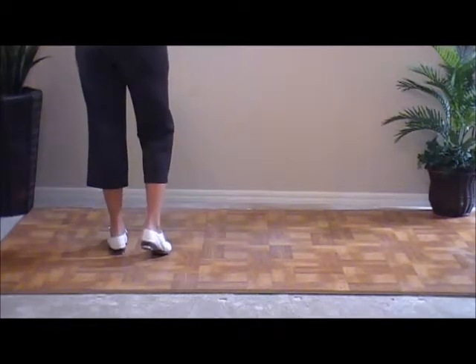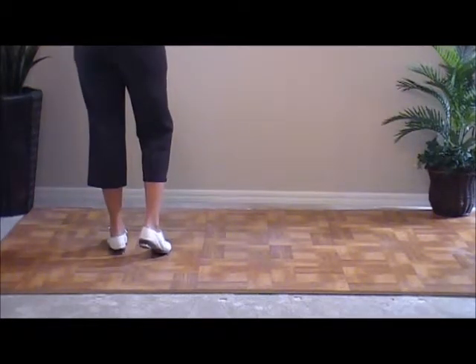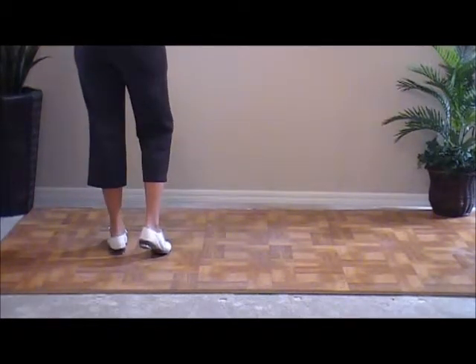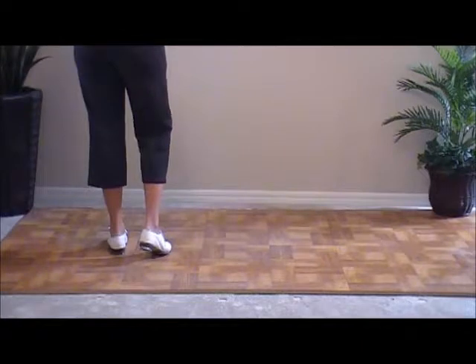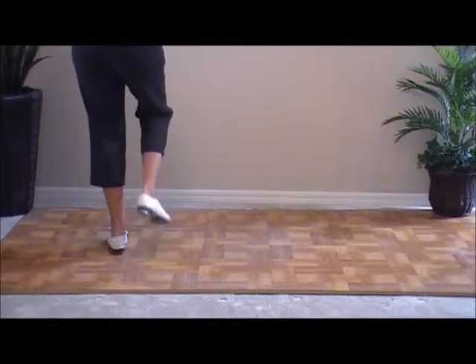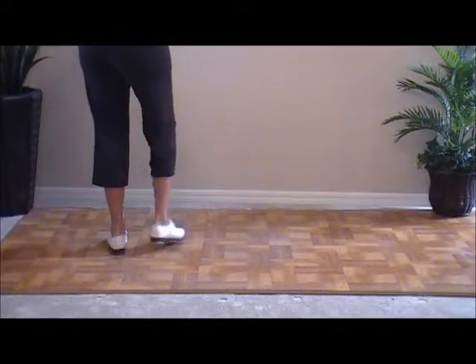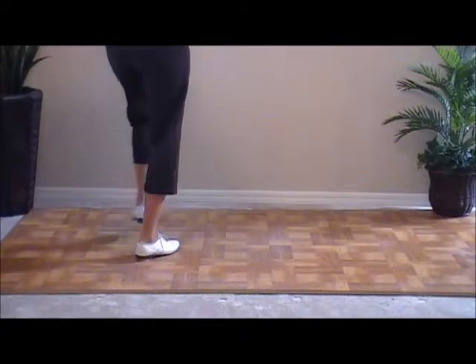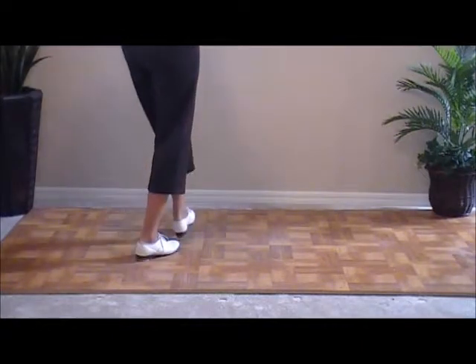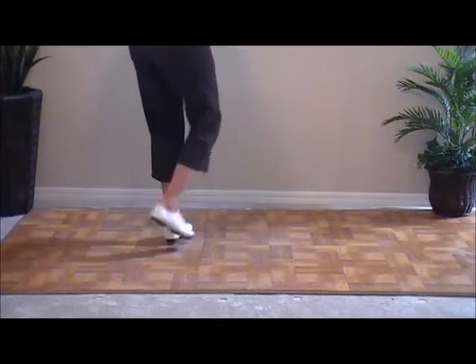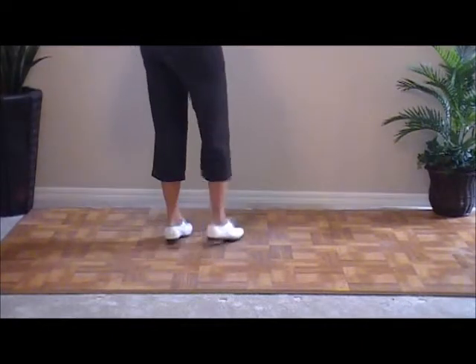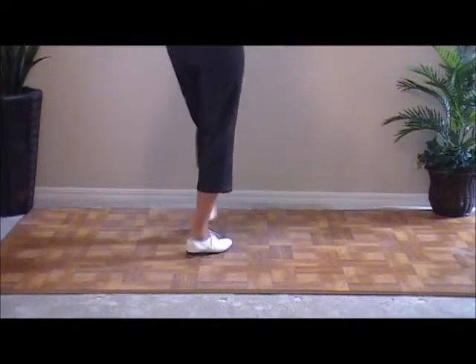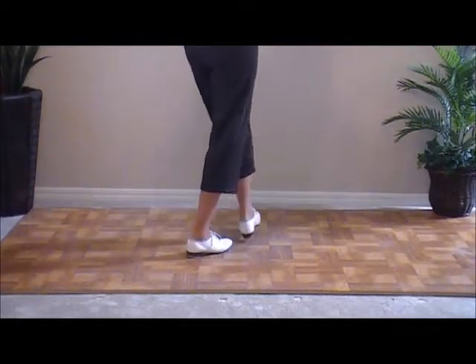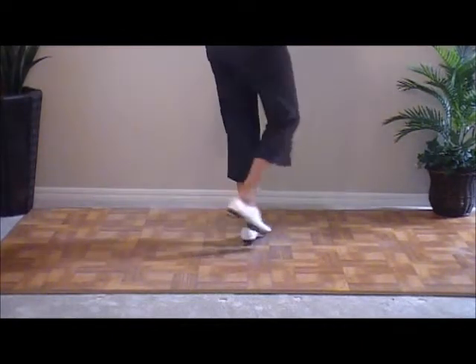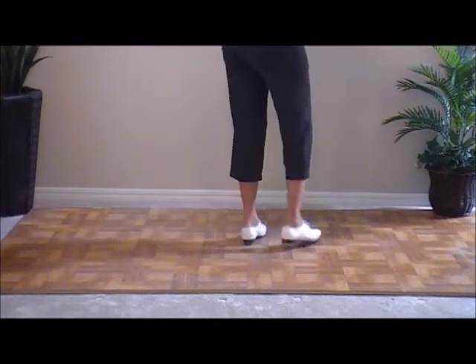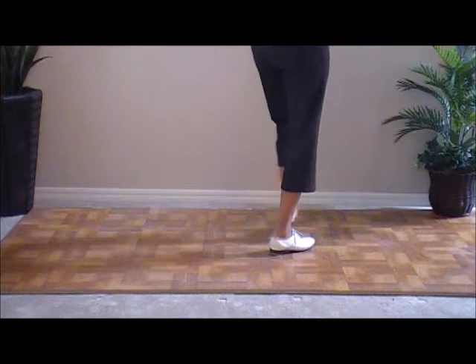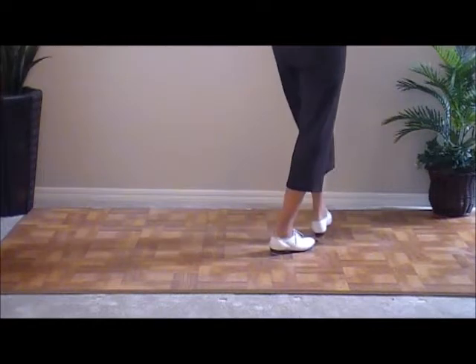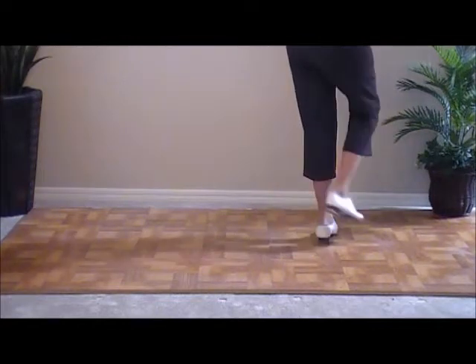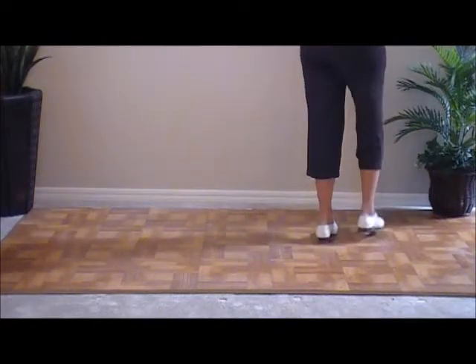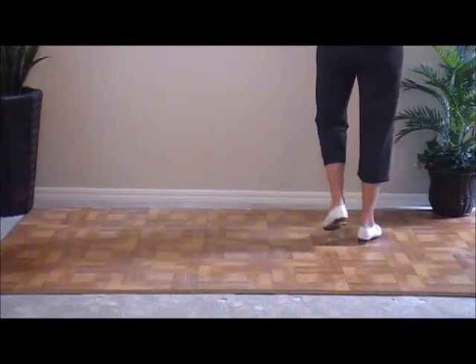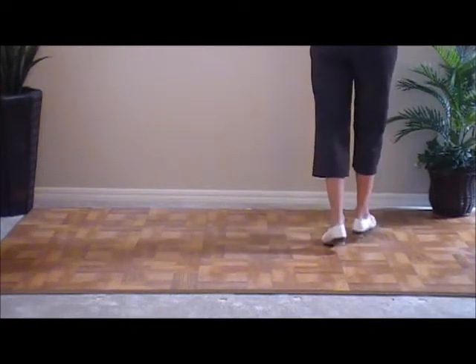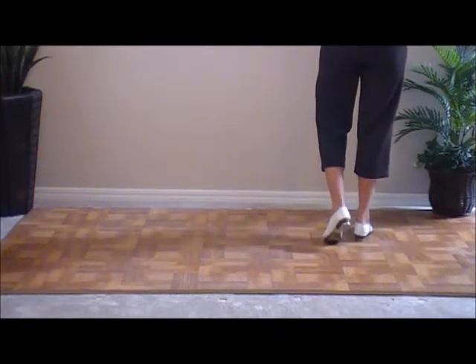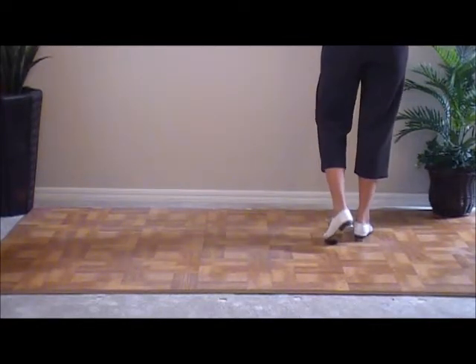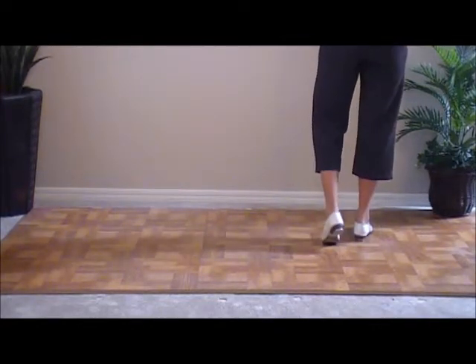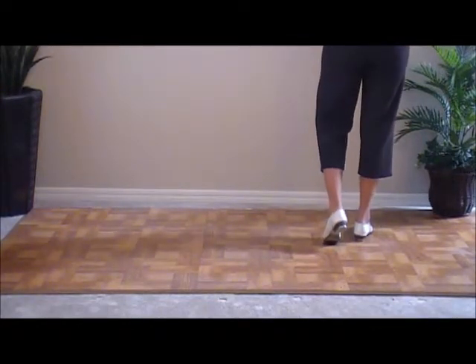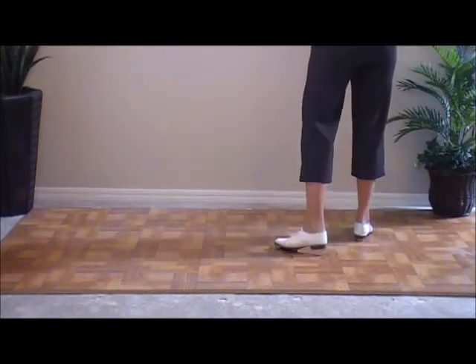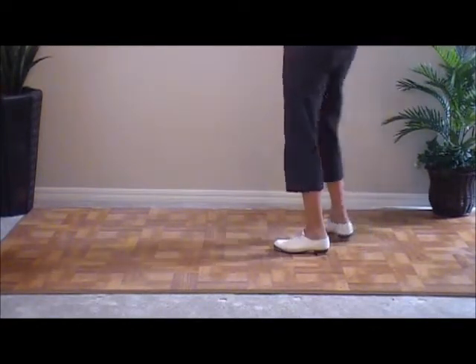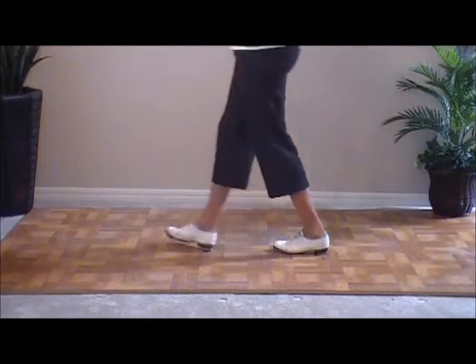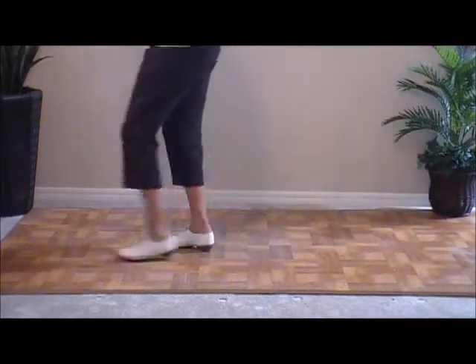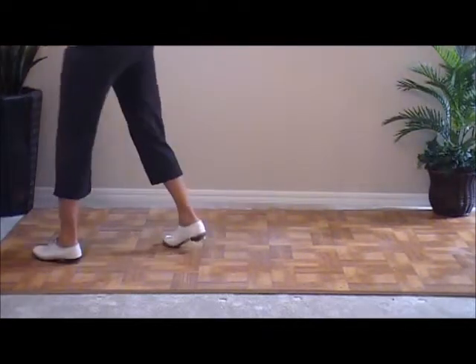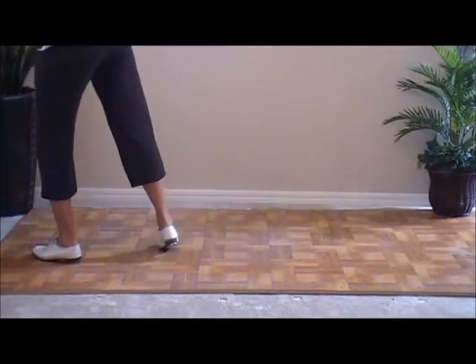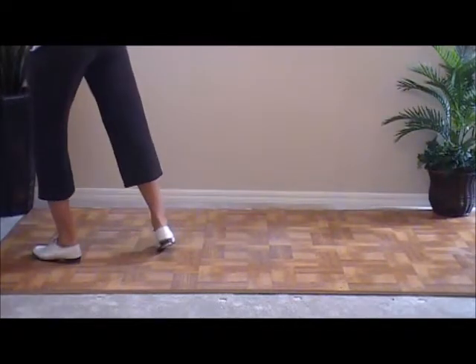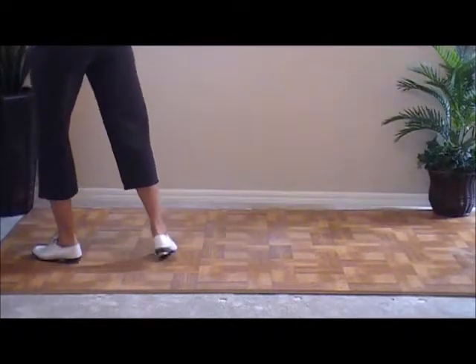Now, three hit steps to the right. Double step, hit, step. Double step, hit, step. Double step, hit, step — with a basic. So we're going to do three hit steps and a basic left and right to practice the hit steps.